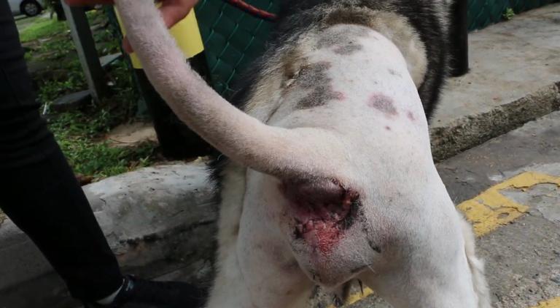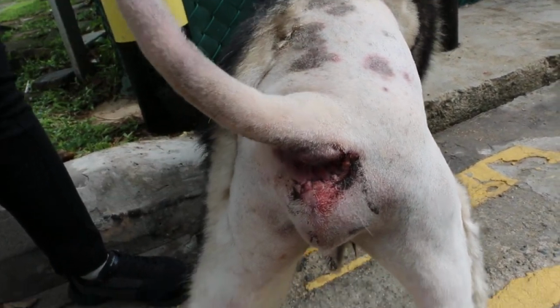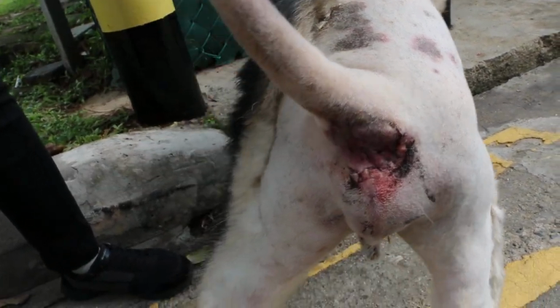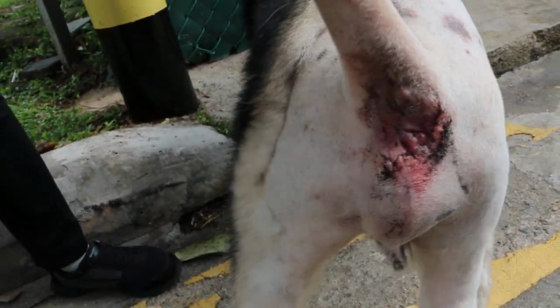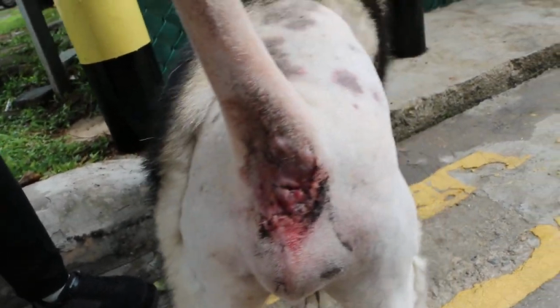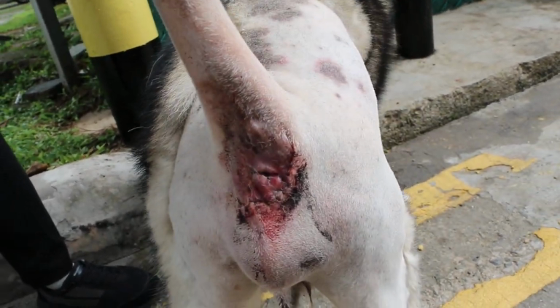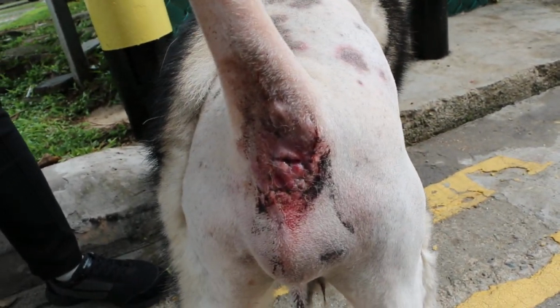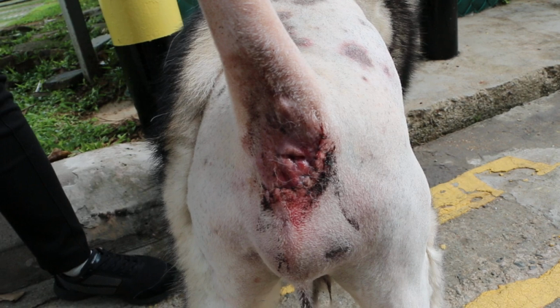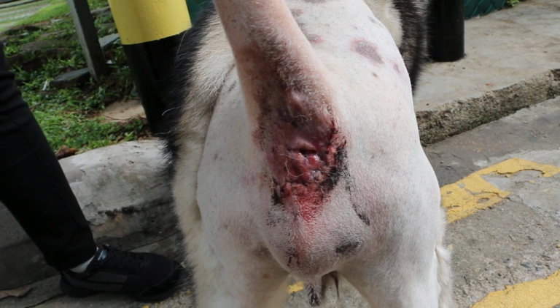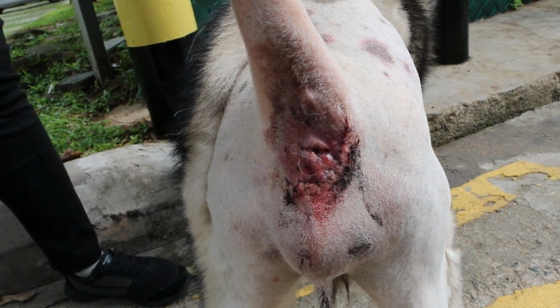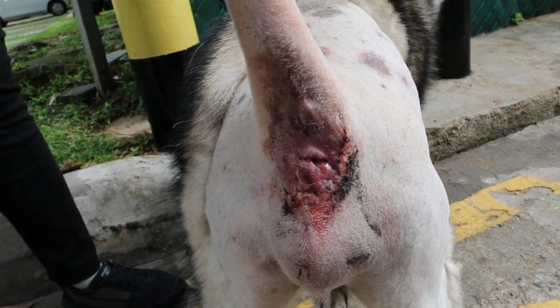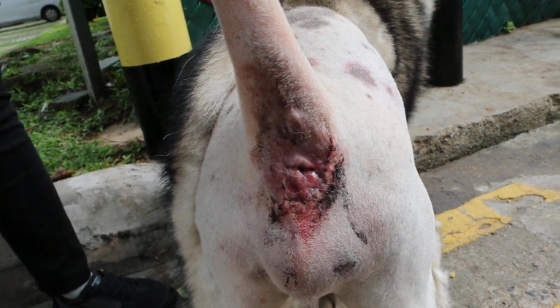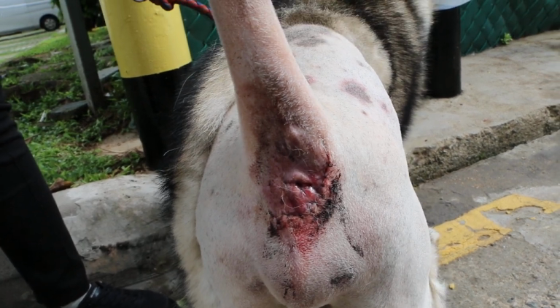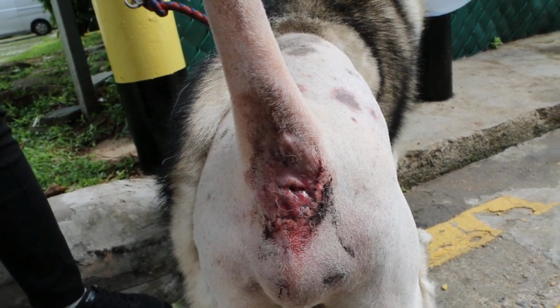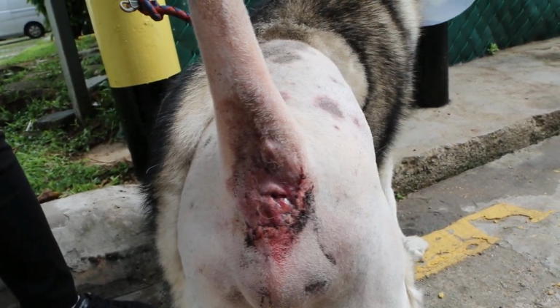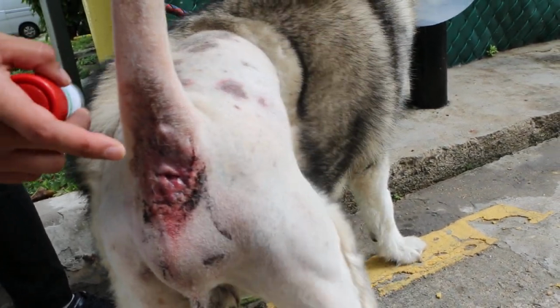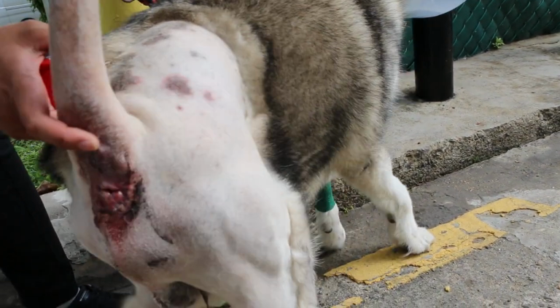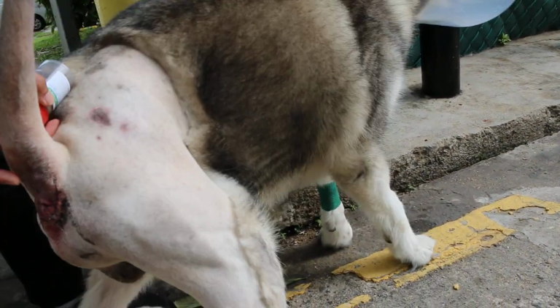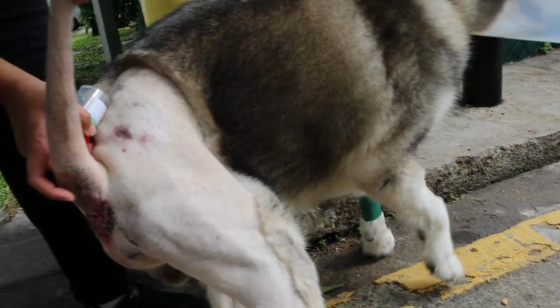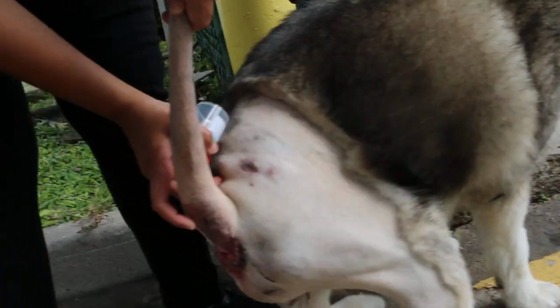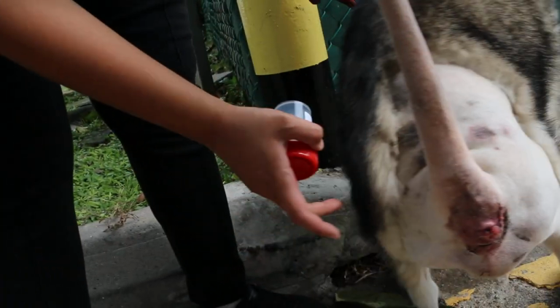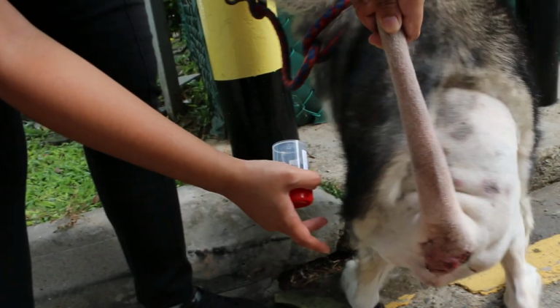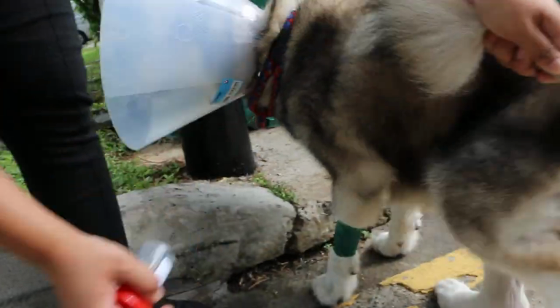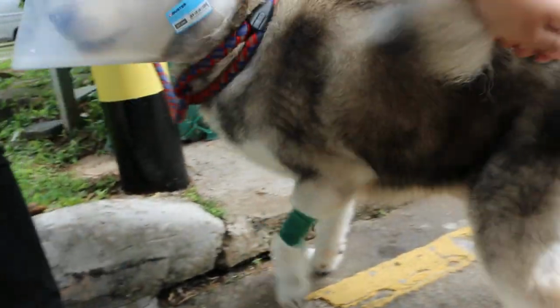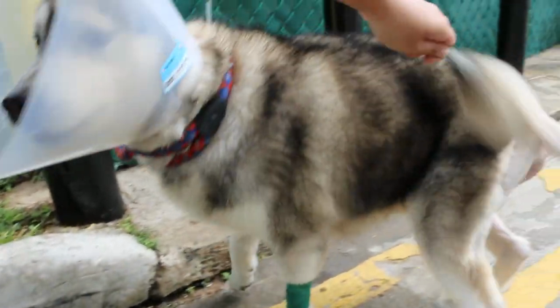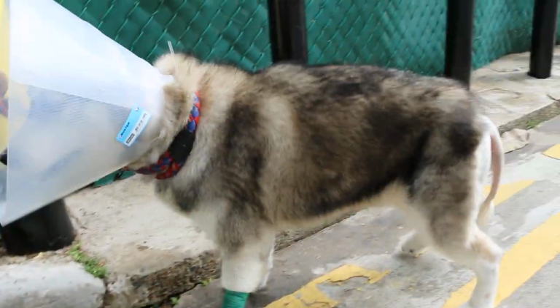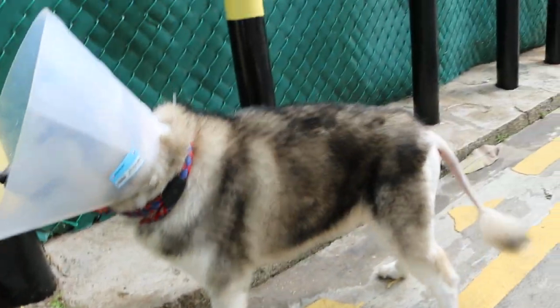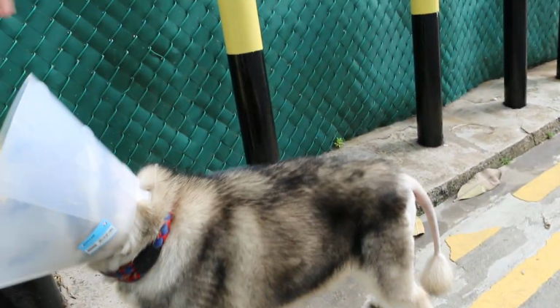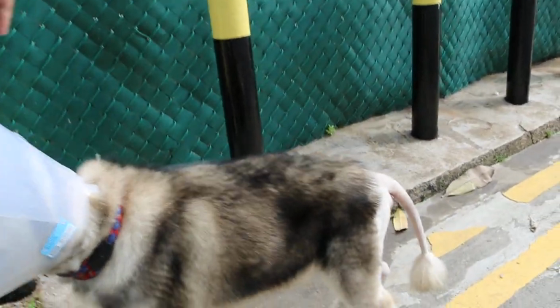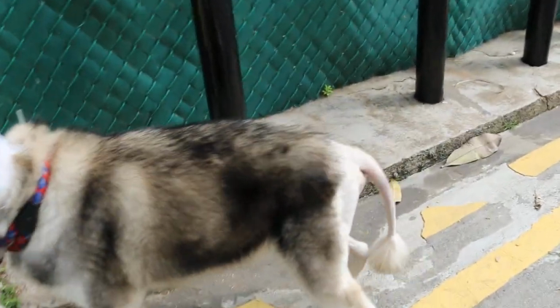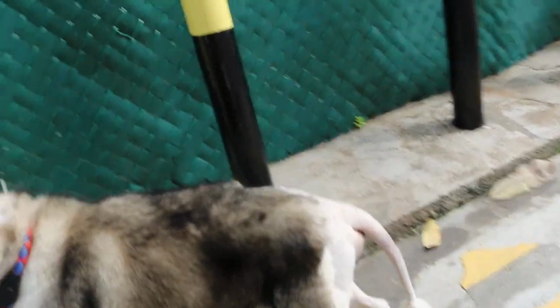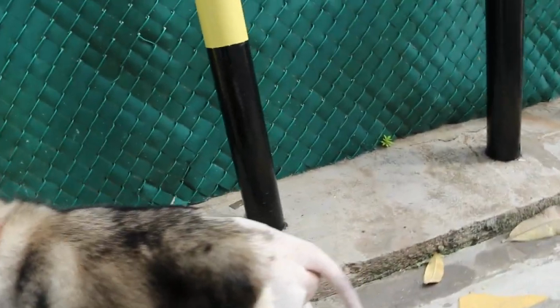Lift up the tail a bit. You can see the tumor is not there, but there are still some small ones there. Where are the small ones? One there. Another two on the left side.